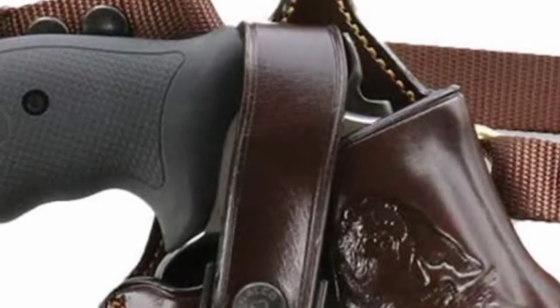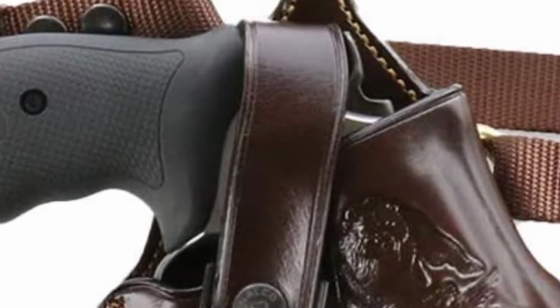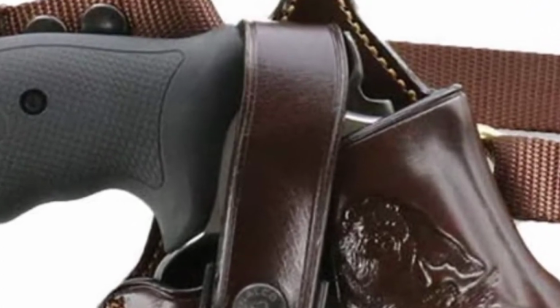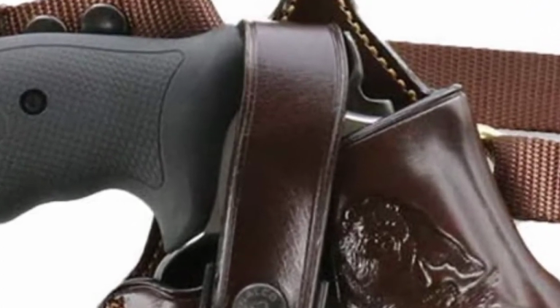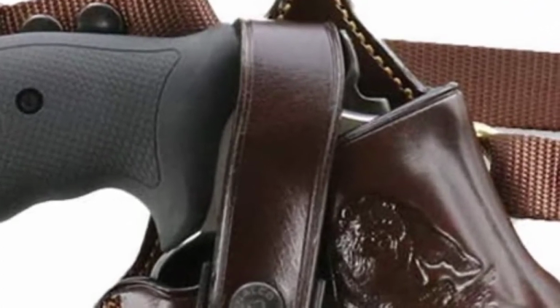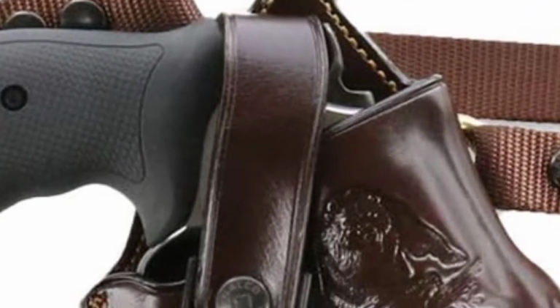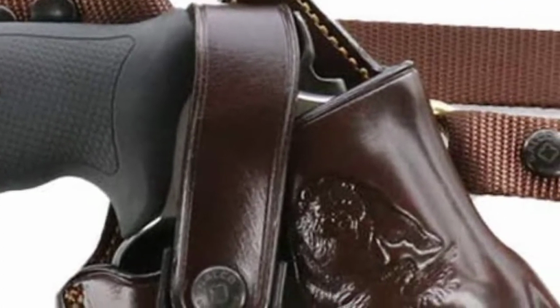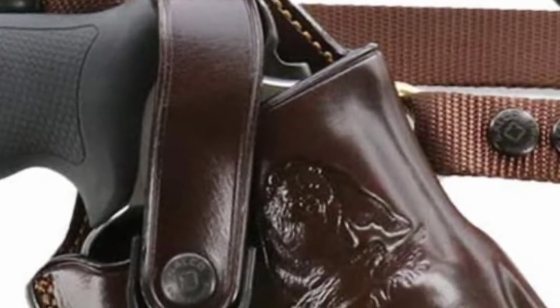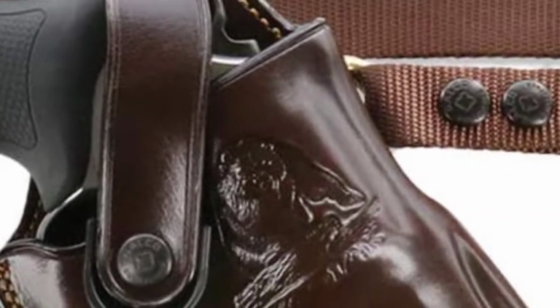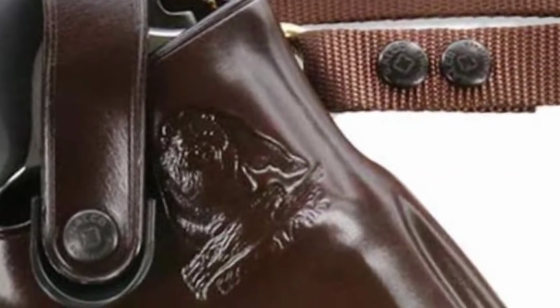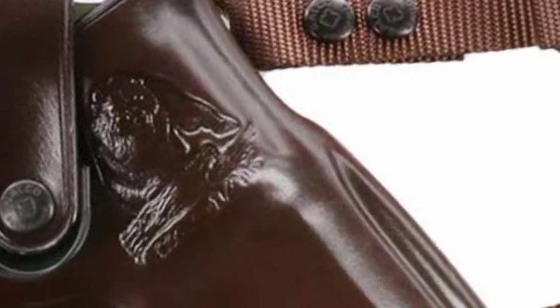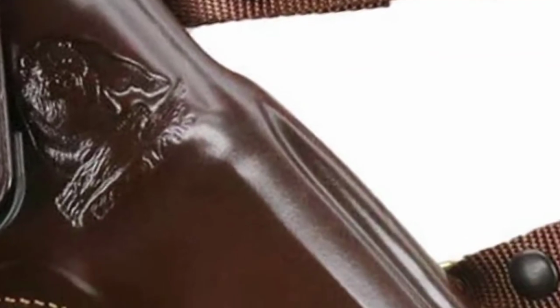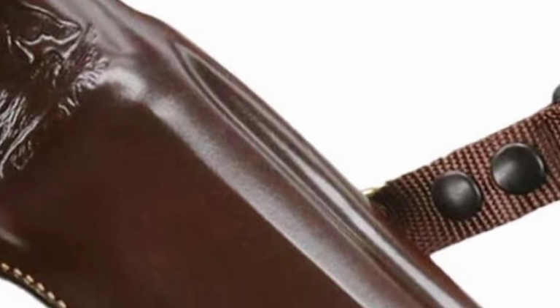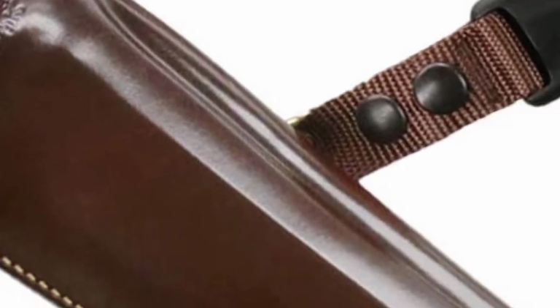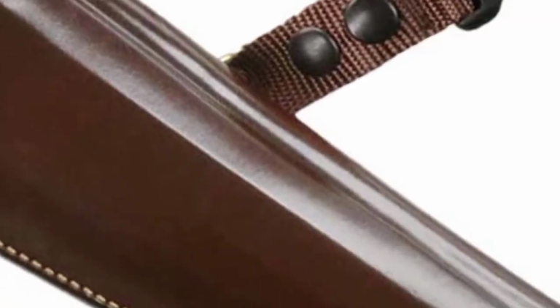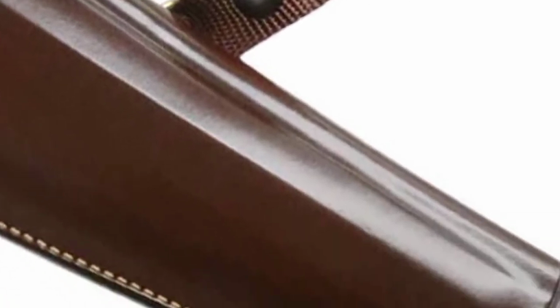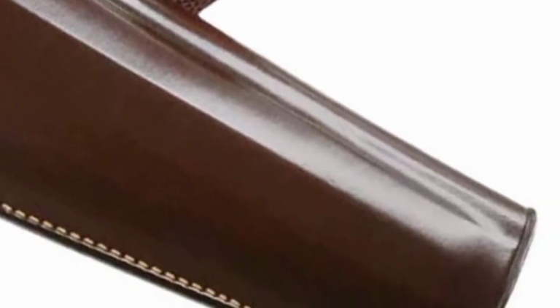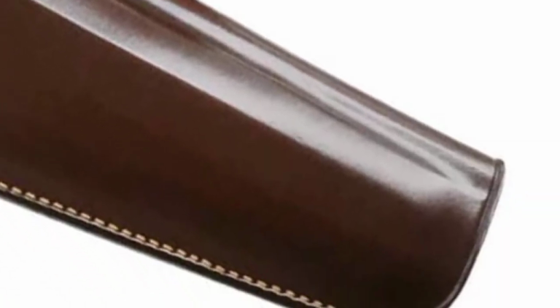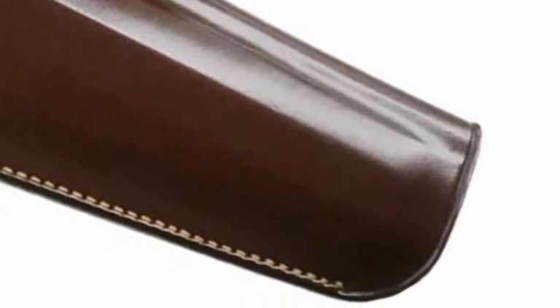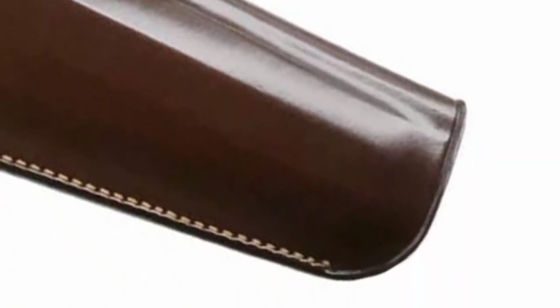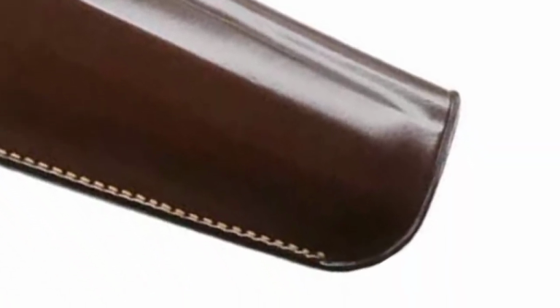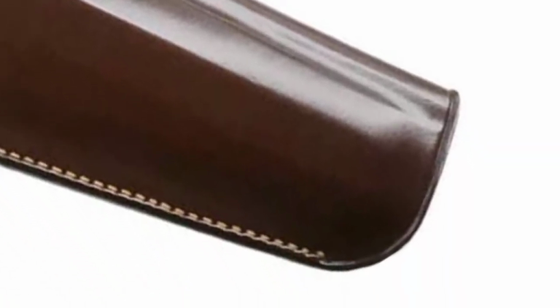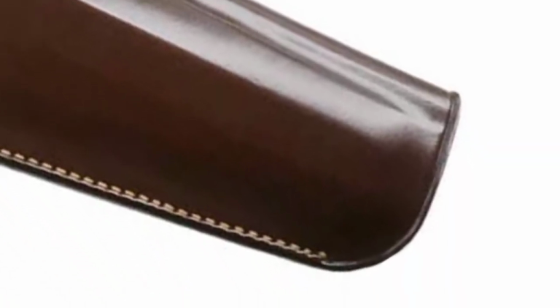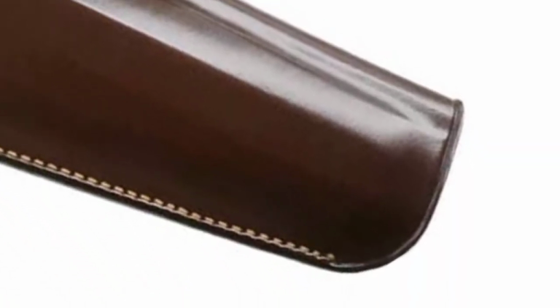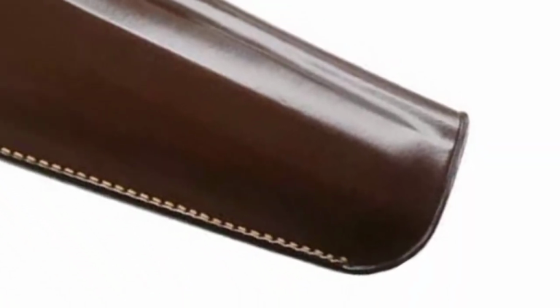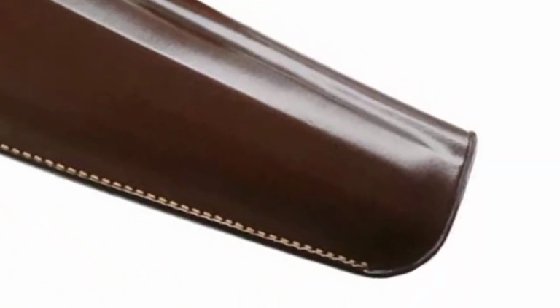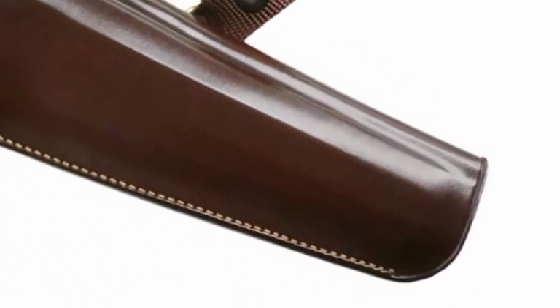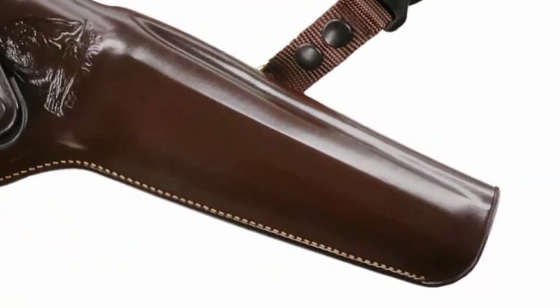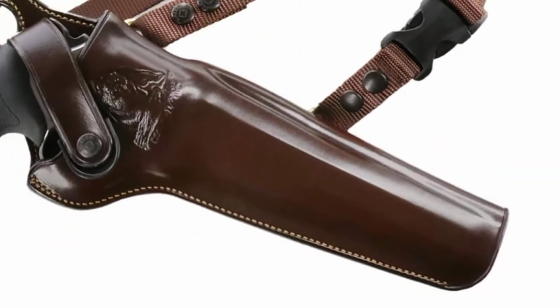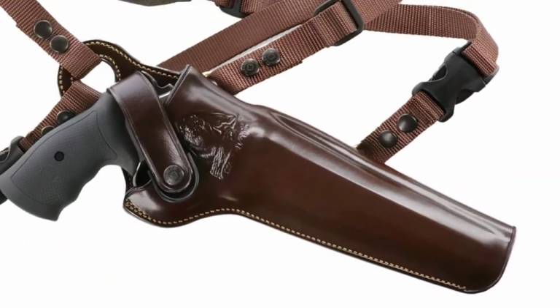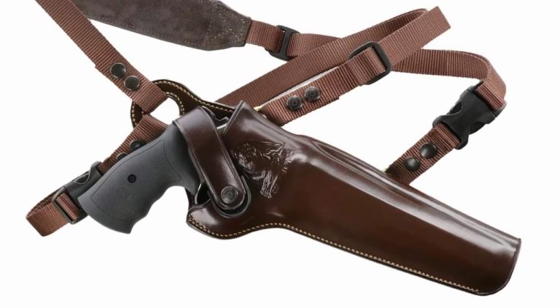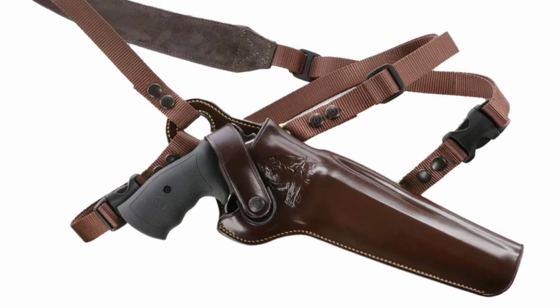The Kodiak is great for non-scoped revolvers of many different makes and models, including the most popular Ruger, Smith & Wesson, and Taurus large frame revolvers.